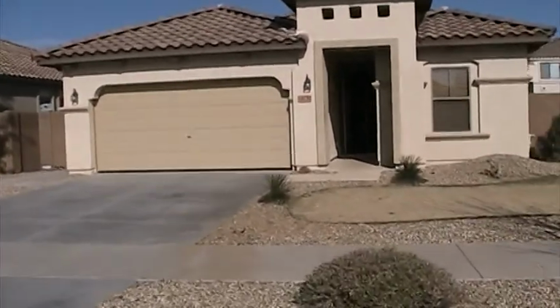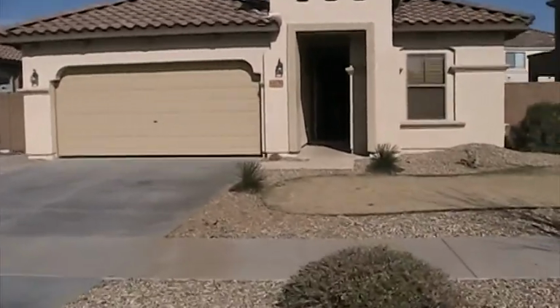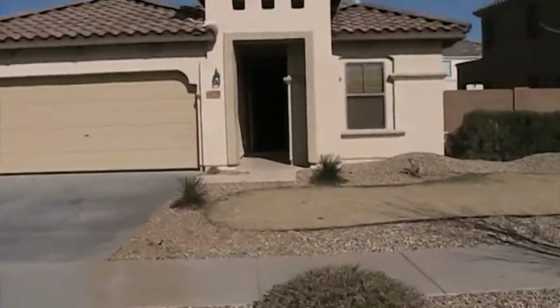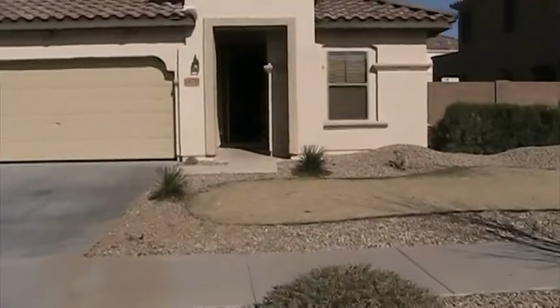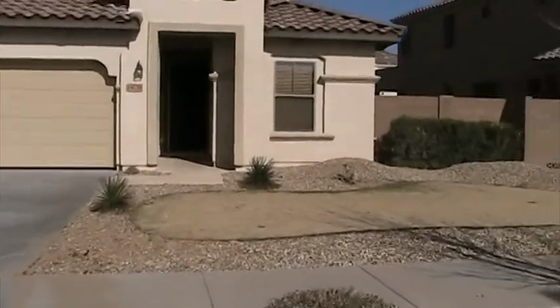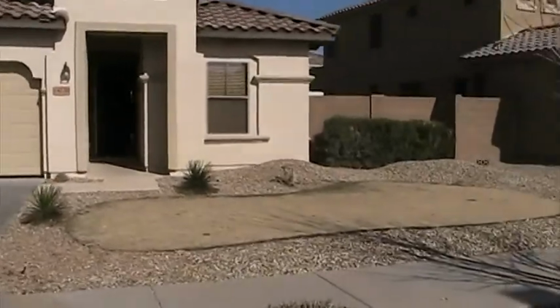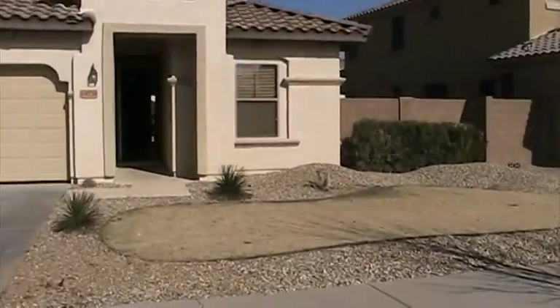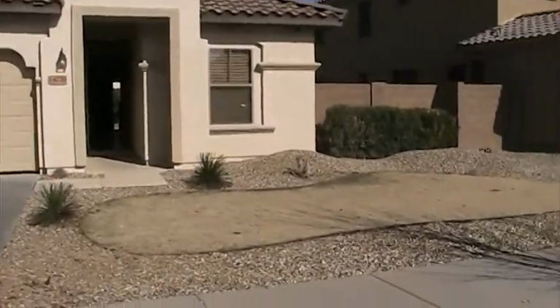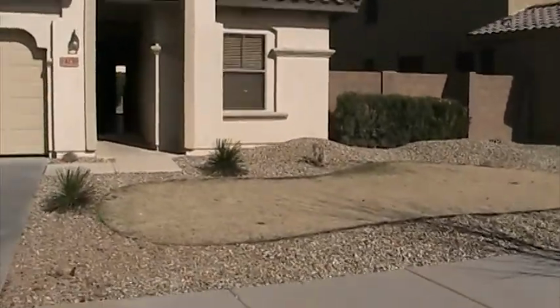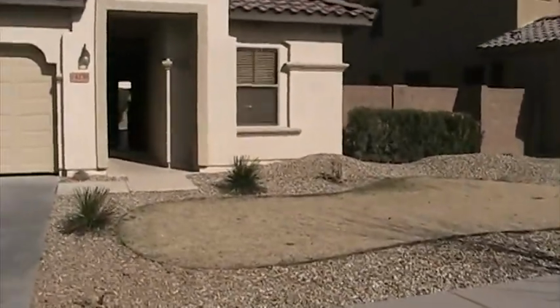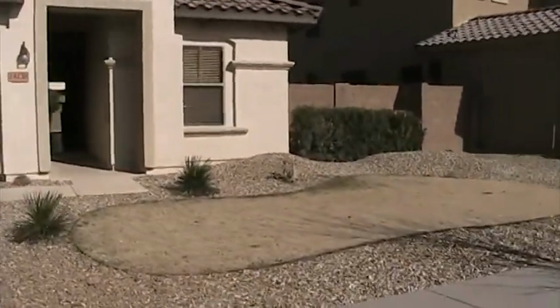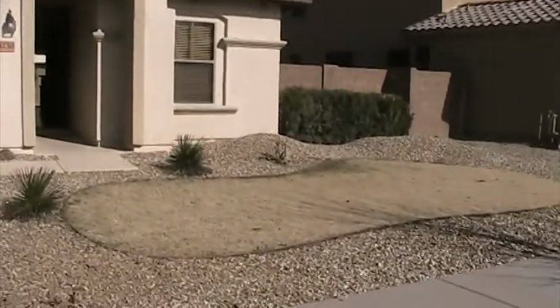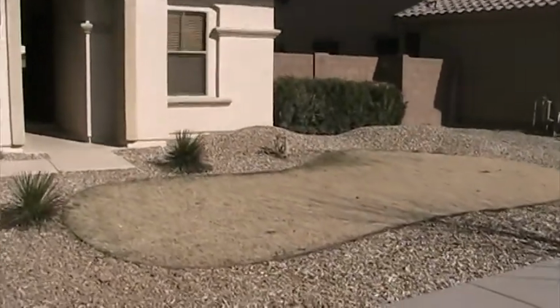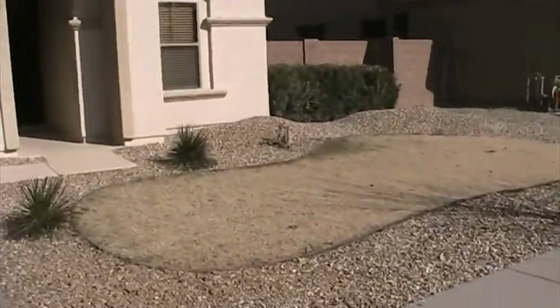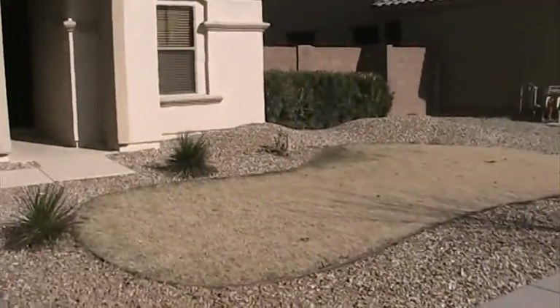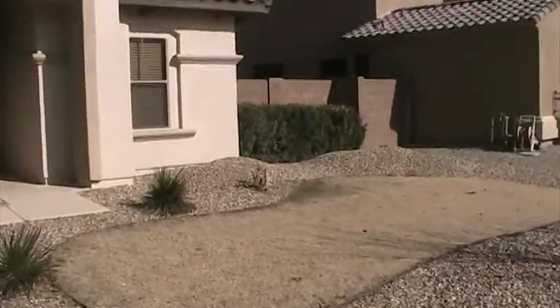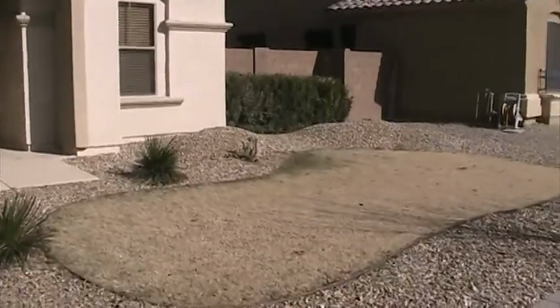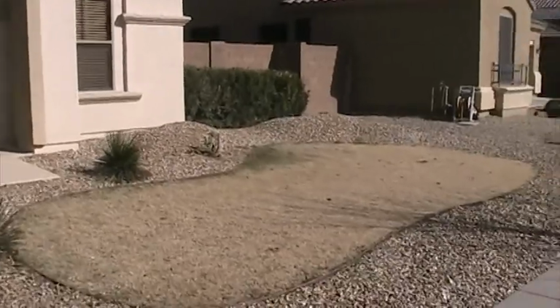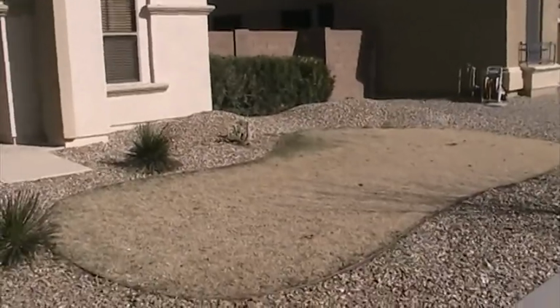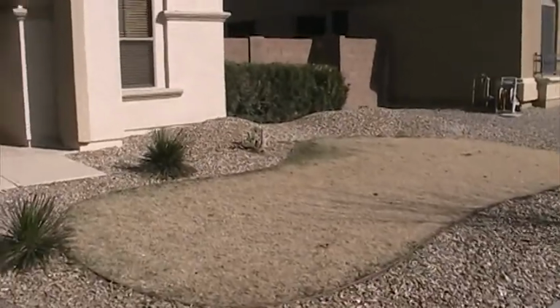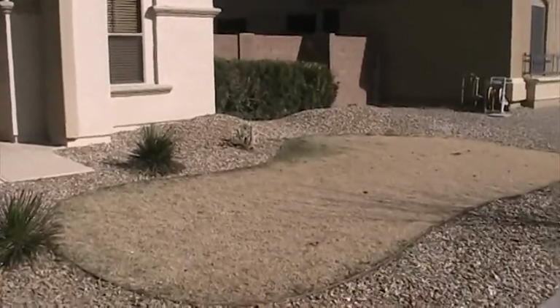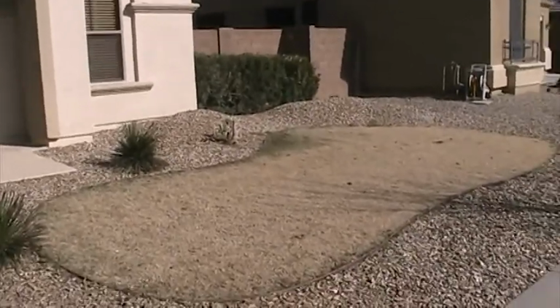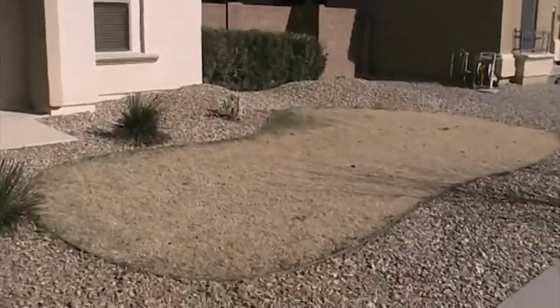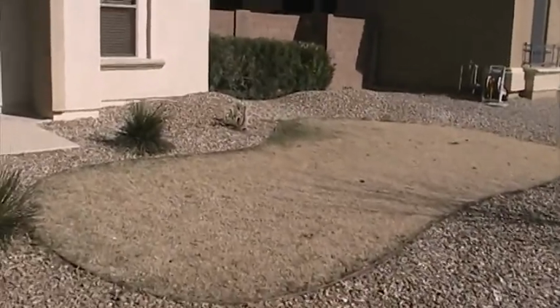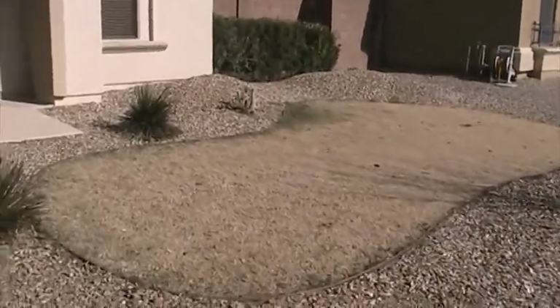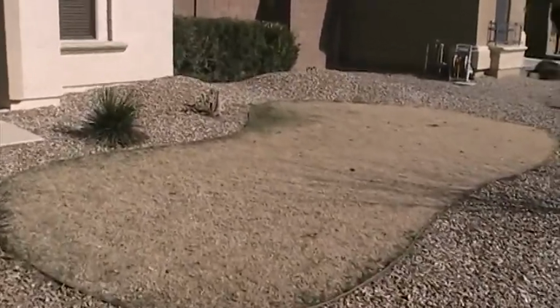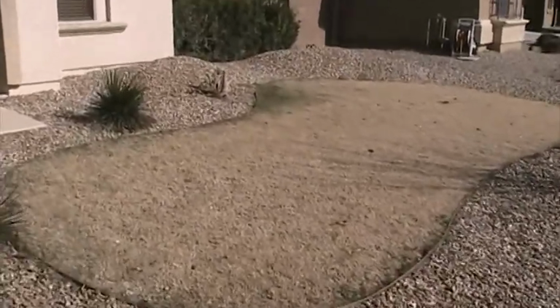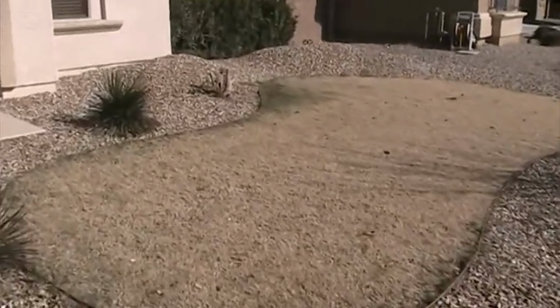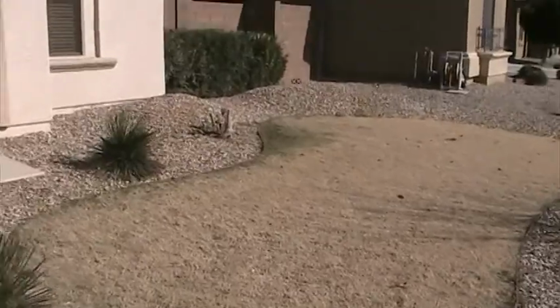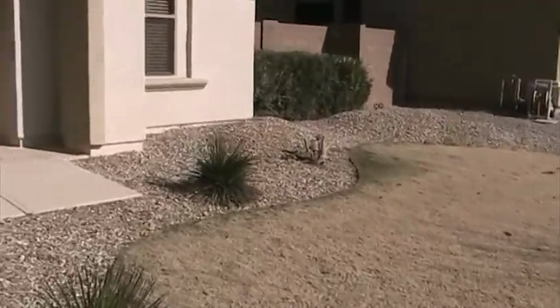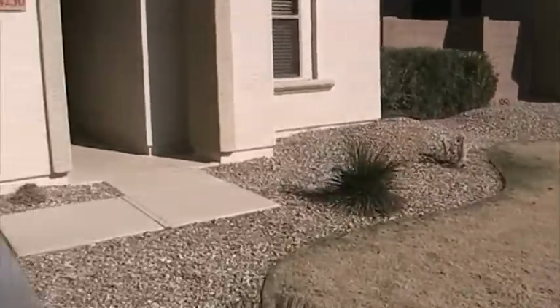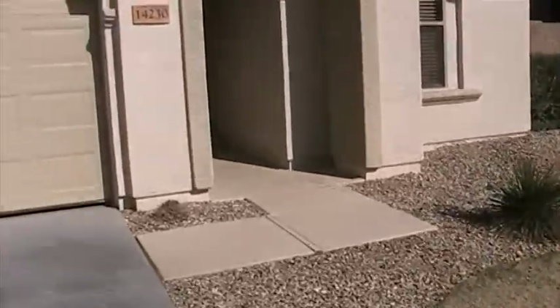It's got a mixed desert and grass front yard — low maintenance. Right now it's got the hibernating winter grass, but that looks like it'll come back strong in the summertime, be nice and green.